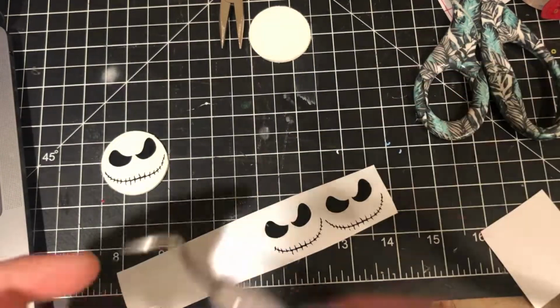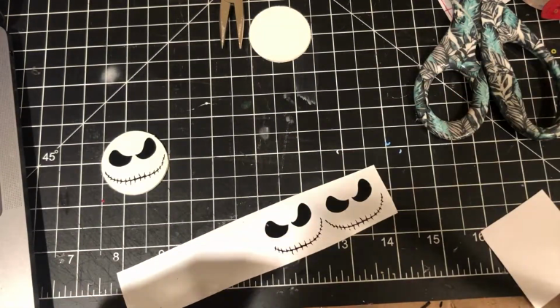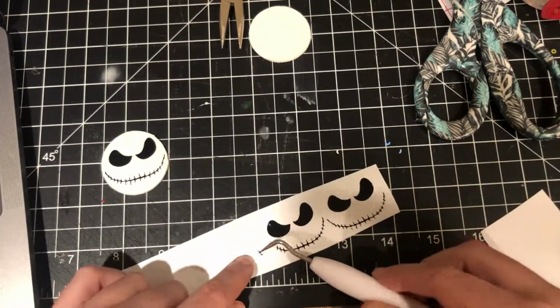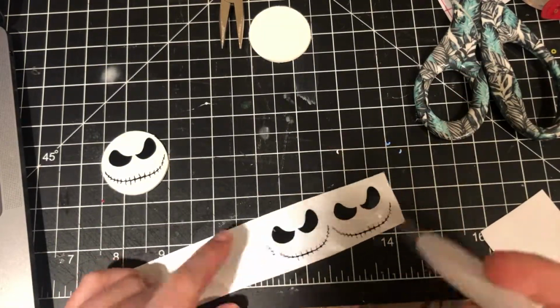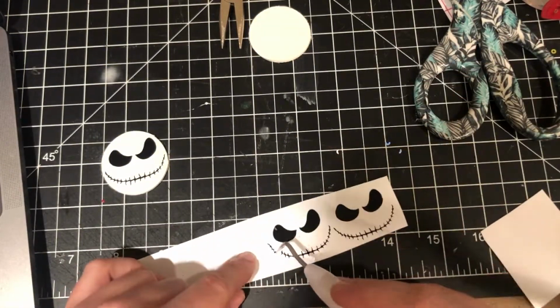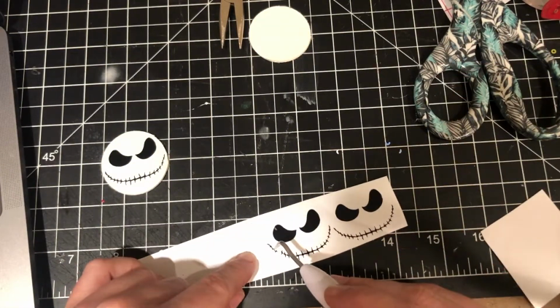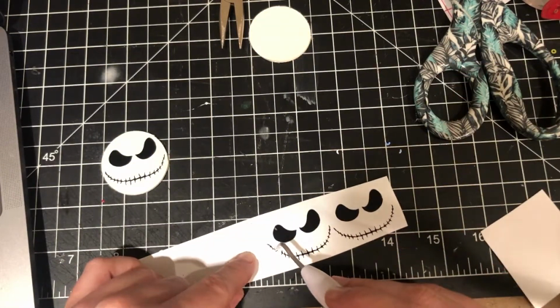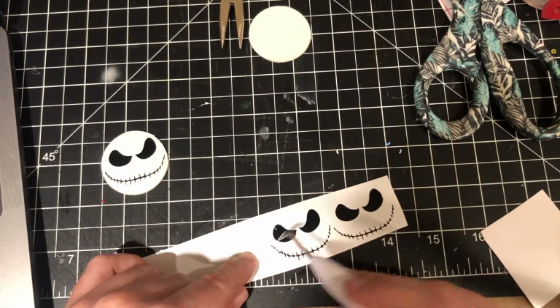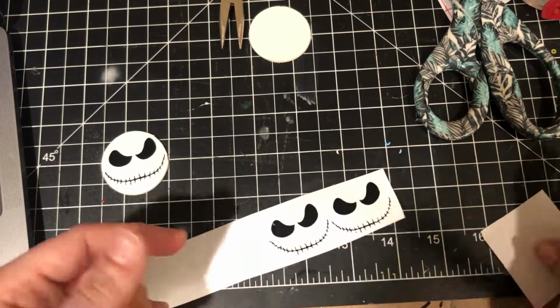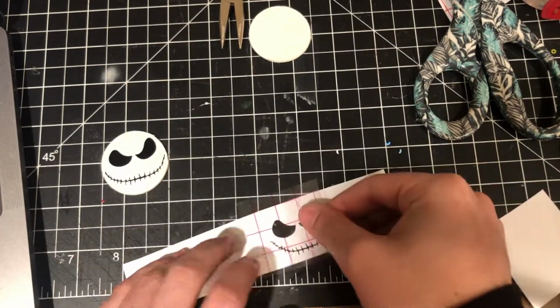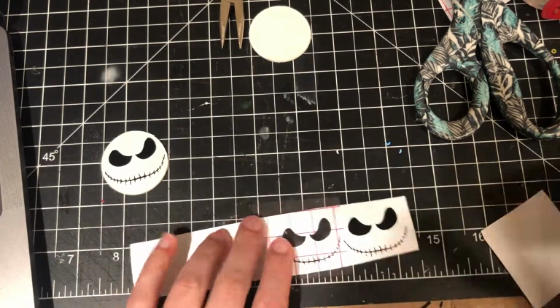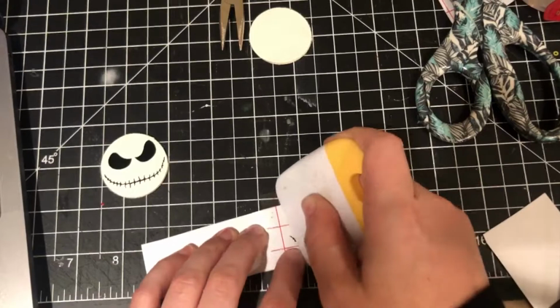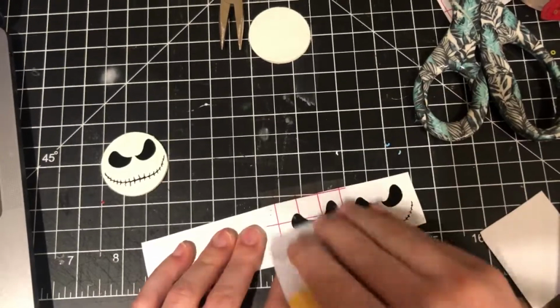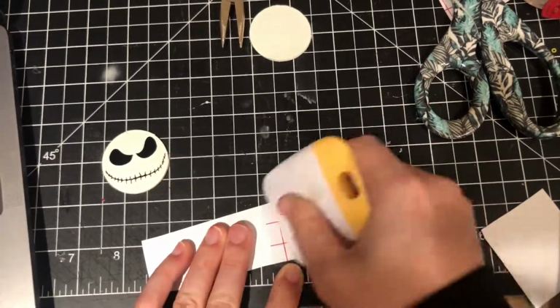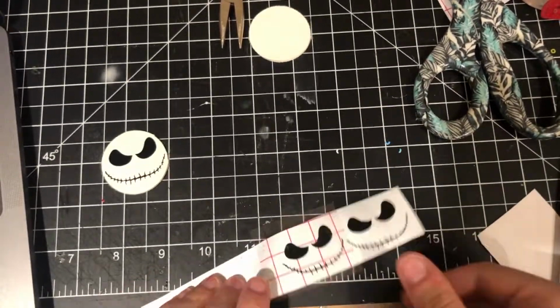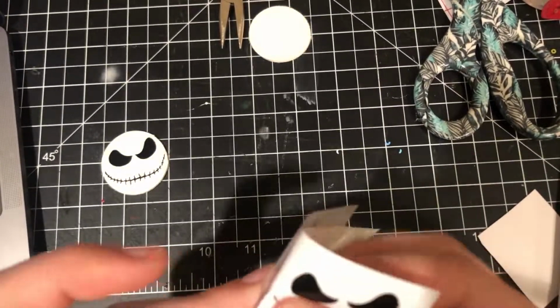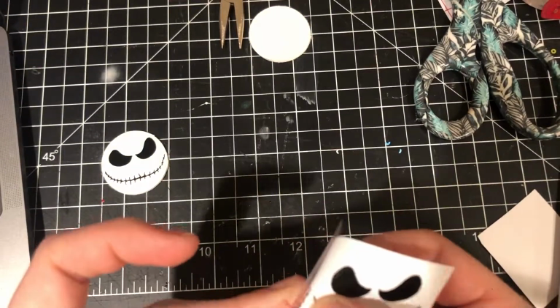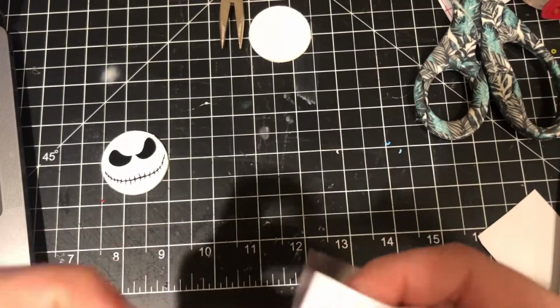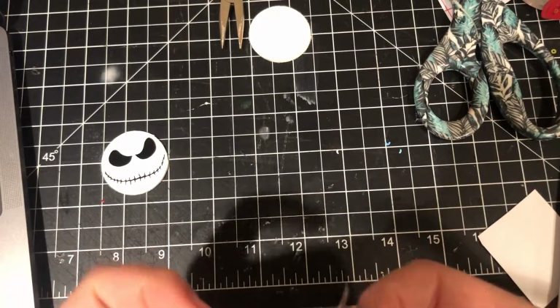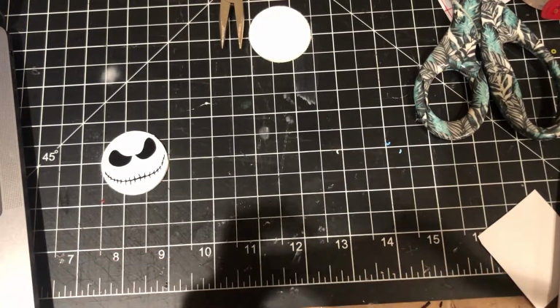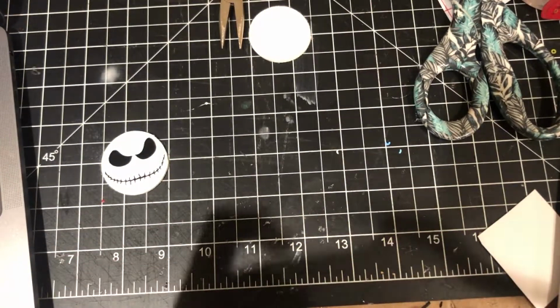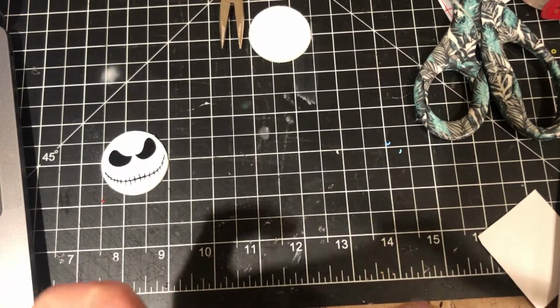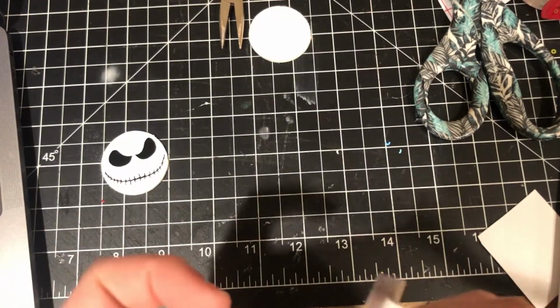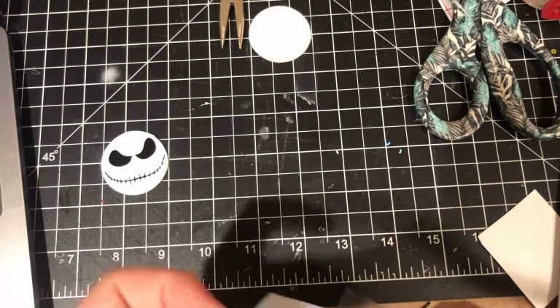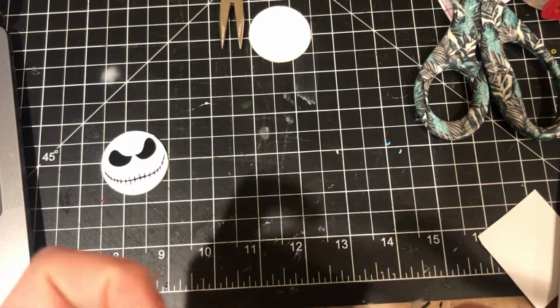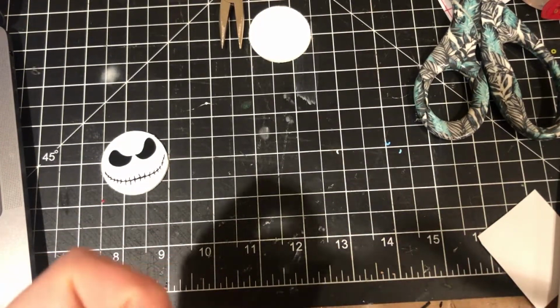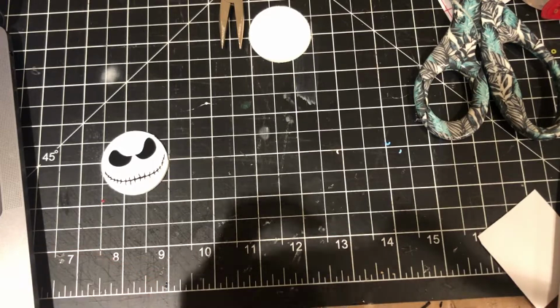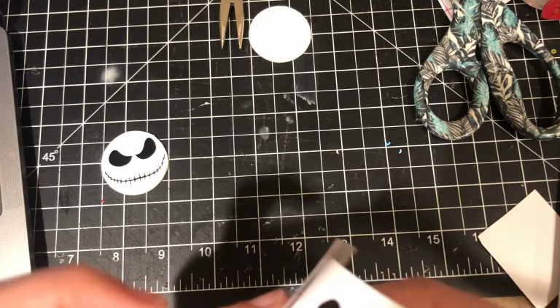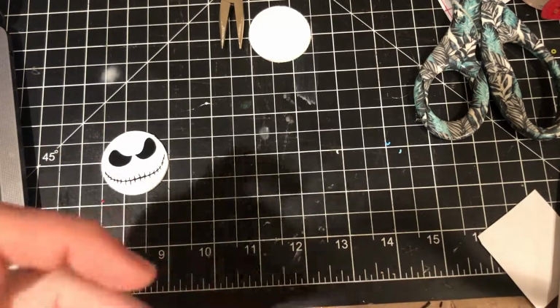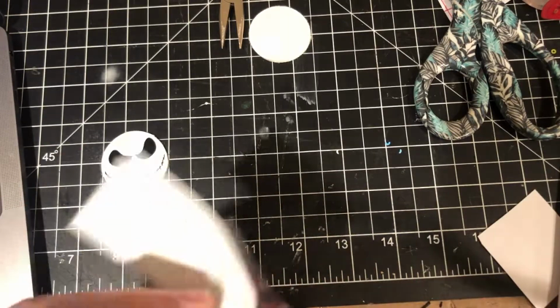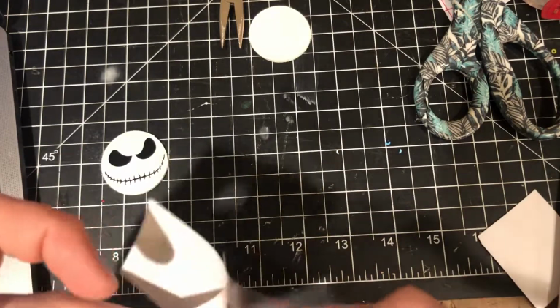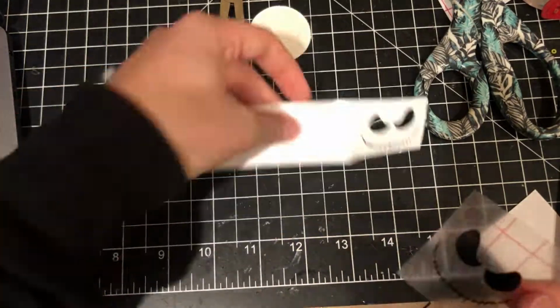I'm doing that for both sets of earrings — there I am struggling with his face. I wanted to do both sets, so here I am doing the second one.